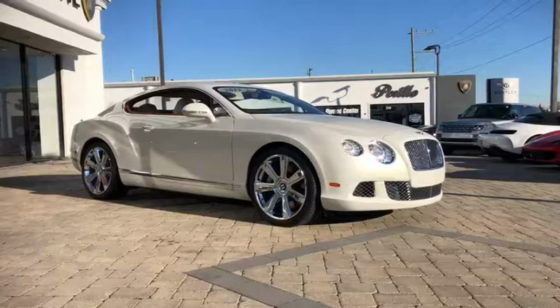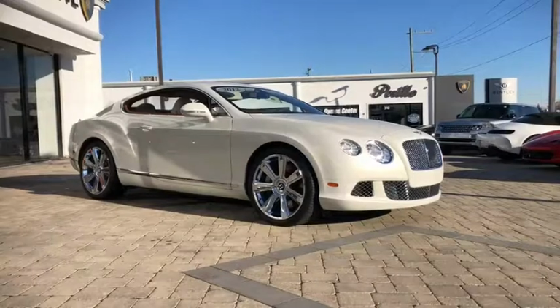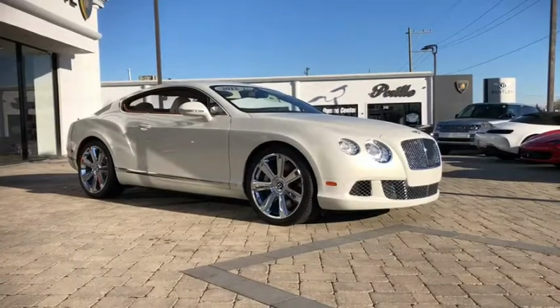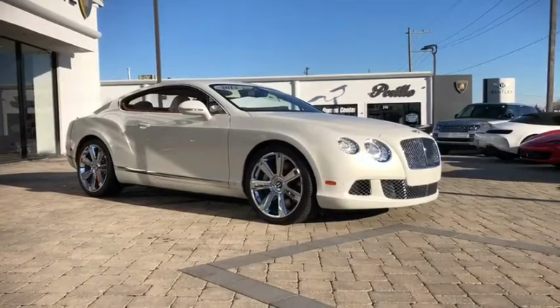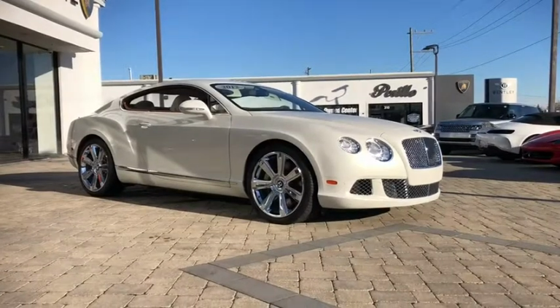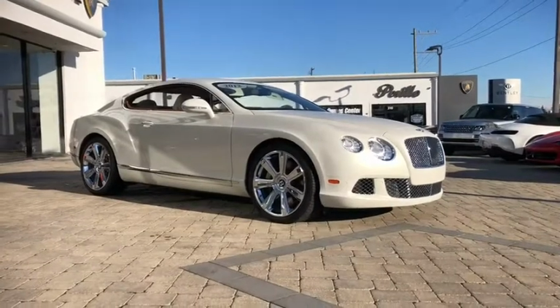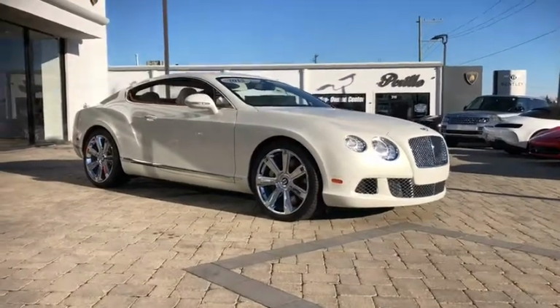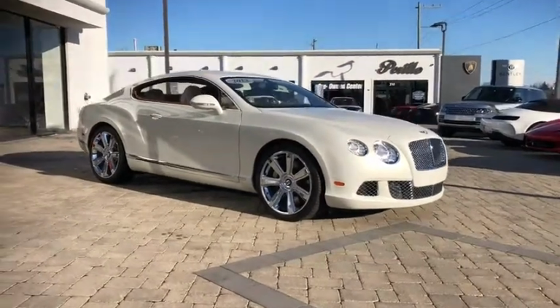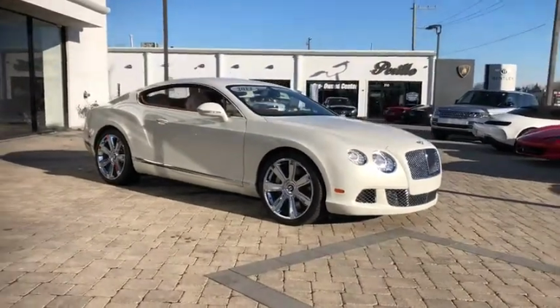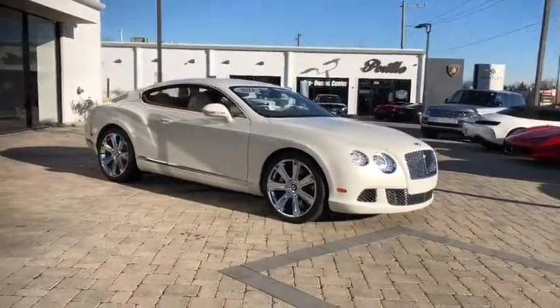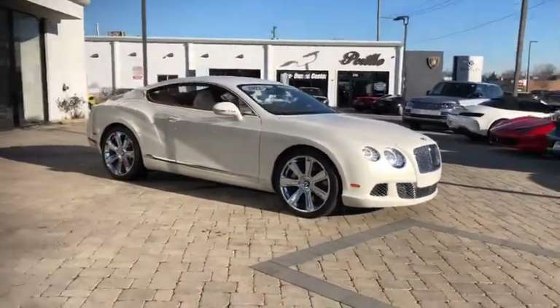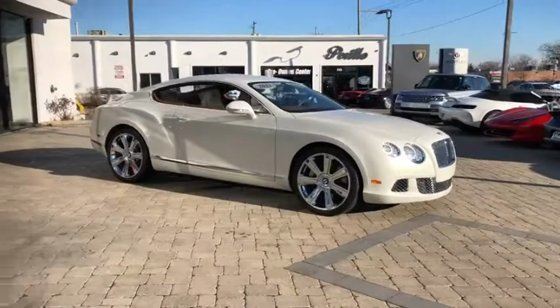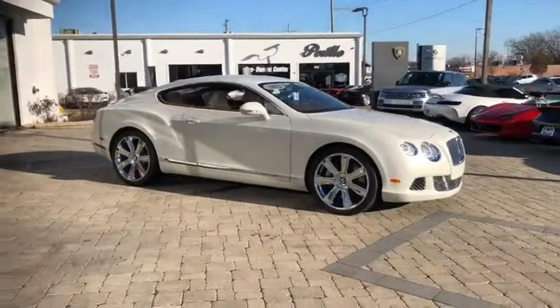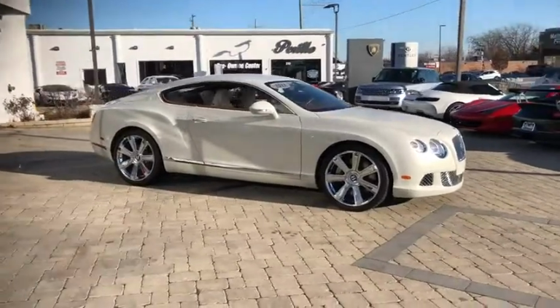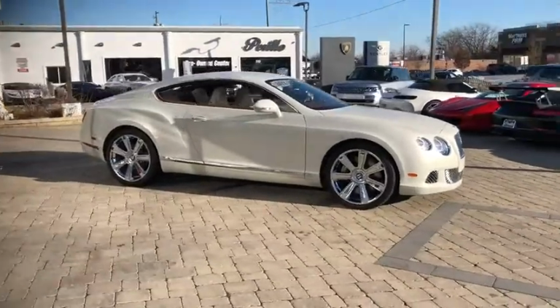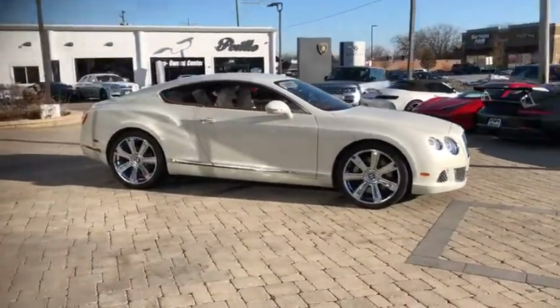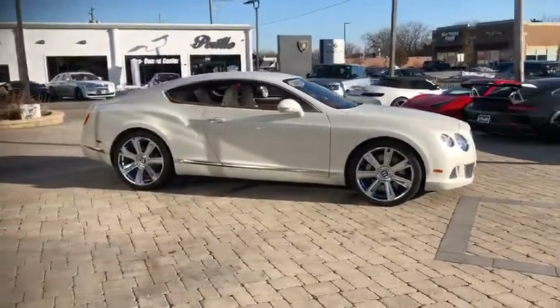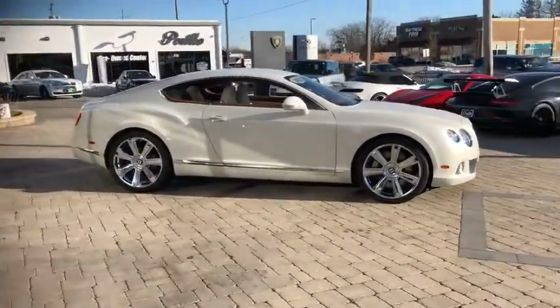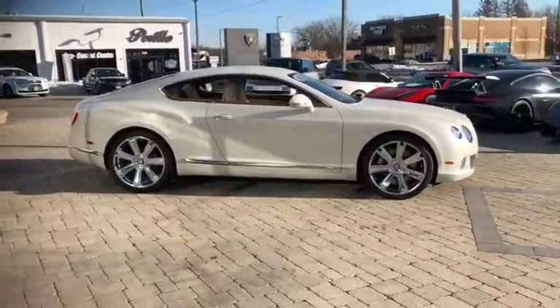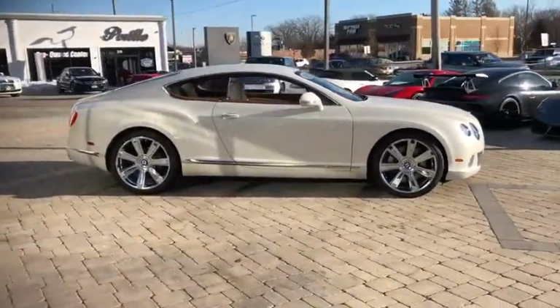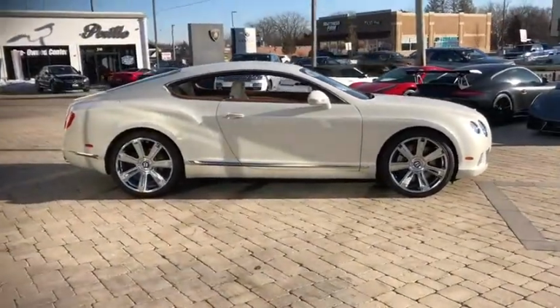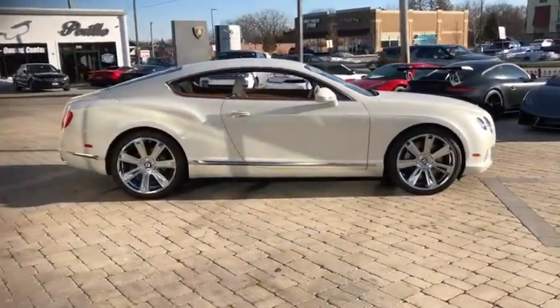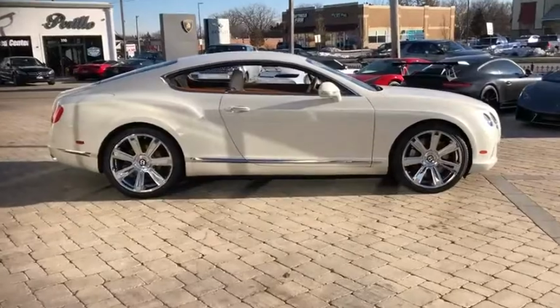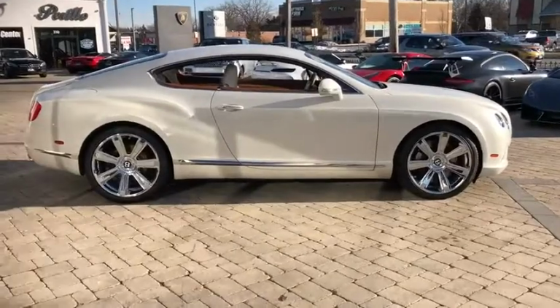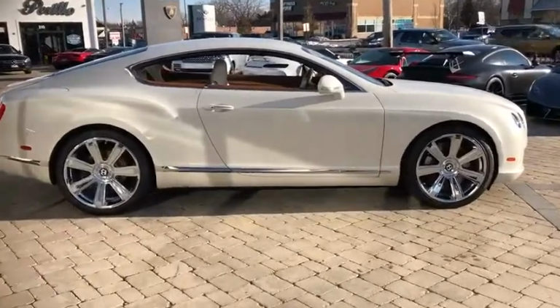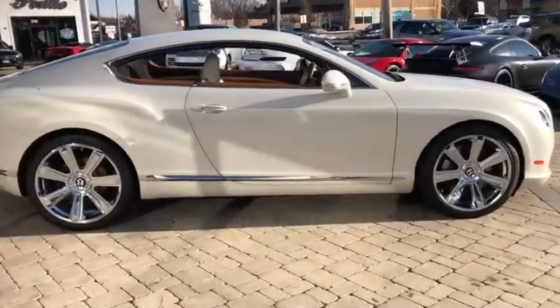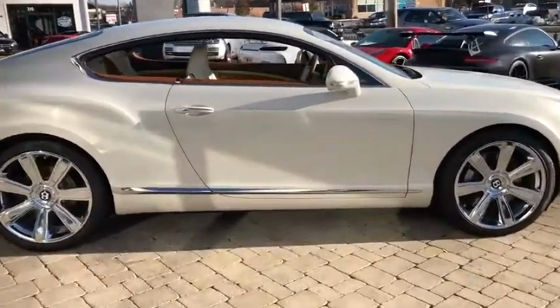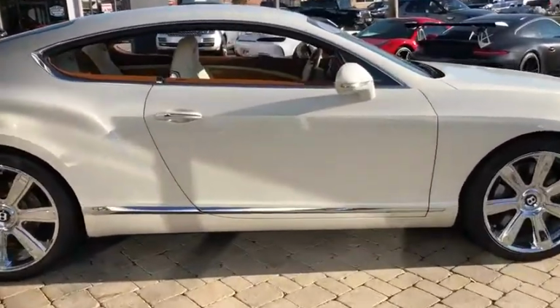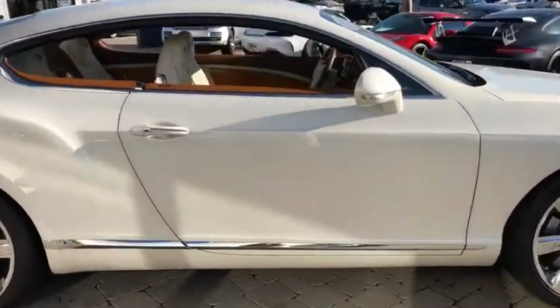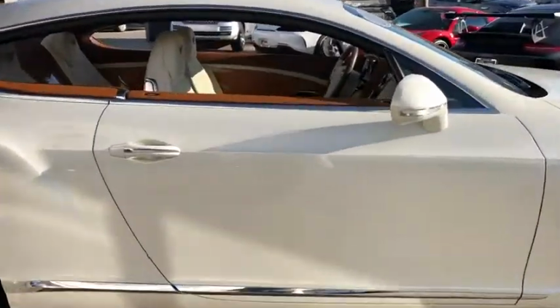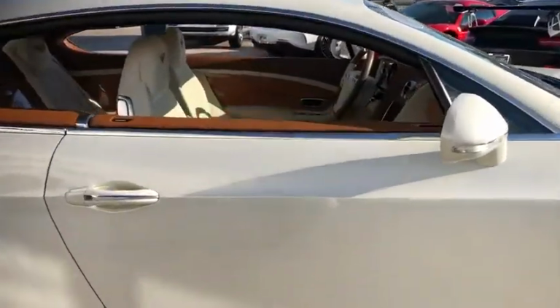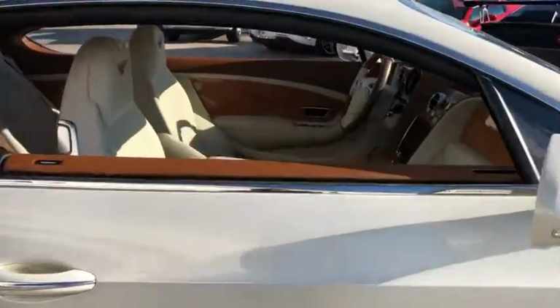The 2012 Bentley Continental GT. The Continental GT combines phenomenal power, incomparable refinement, and class-leading performance. This vehicle has less than 15,000 miles. Here are some of this vehicle's great options.